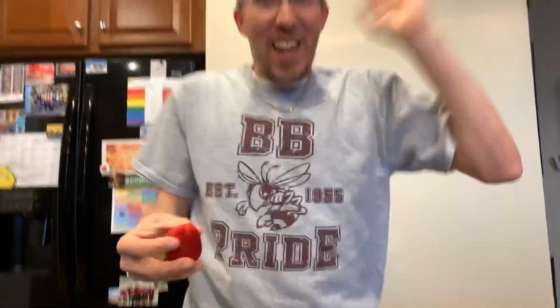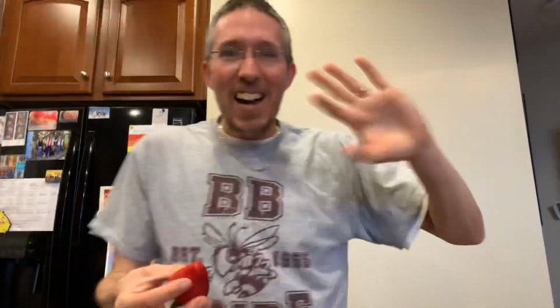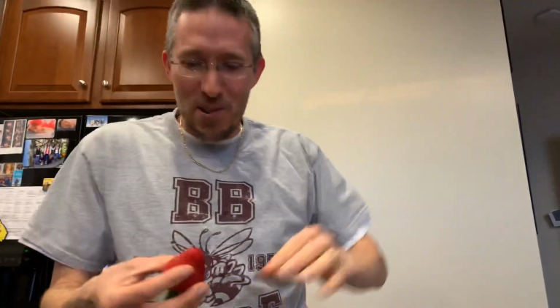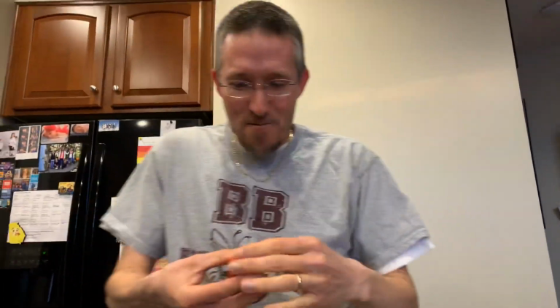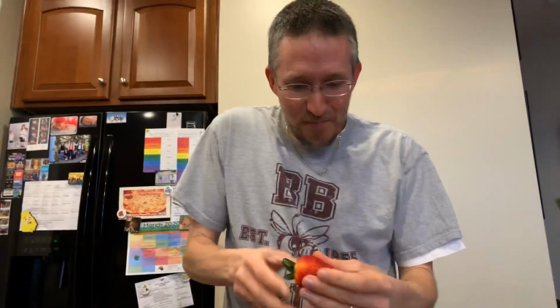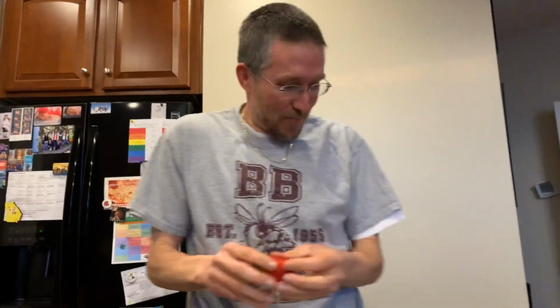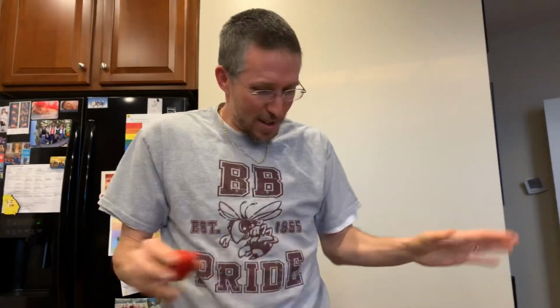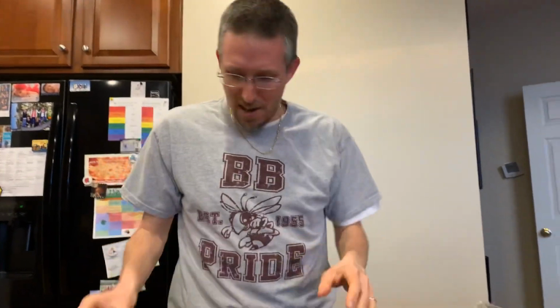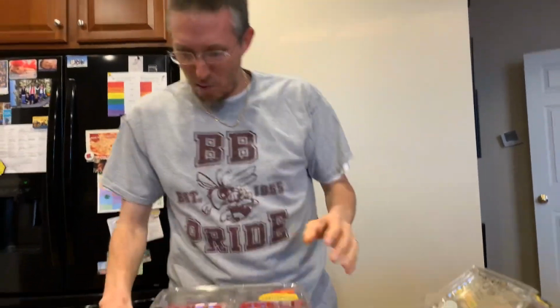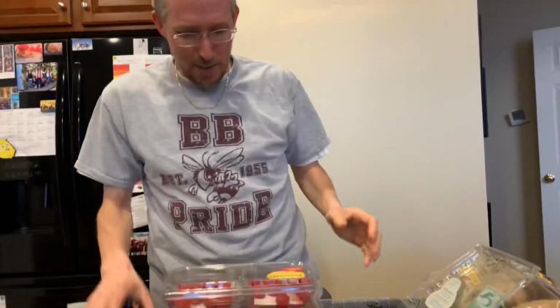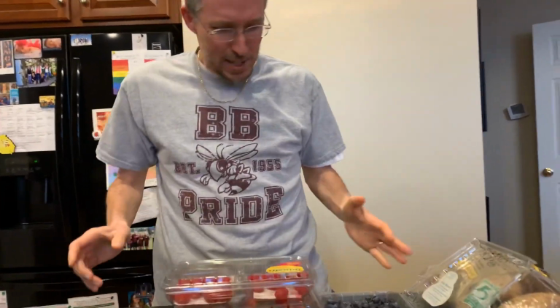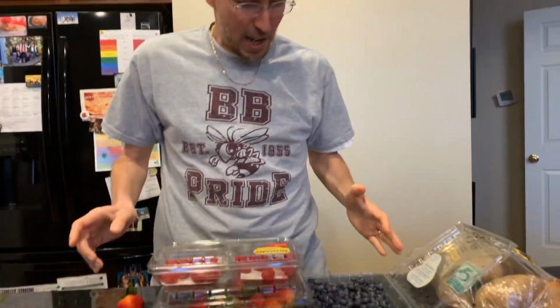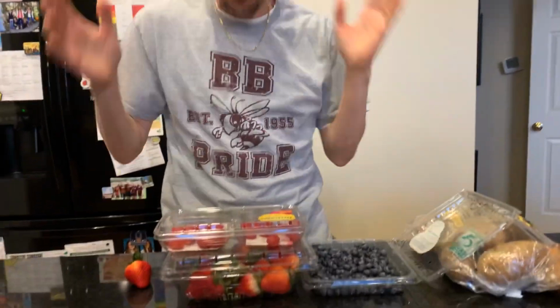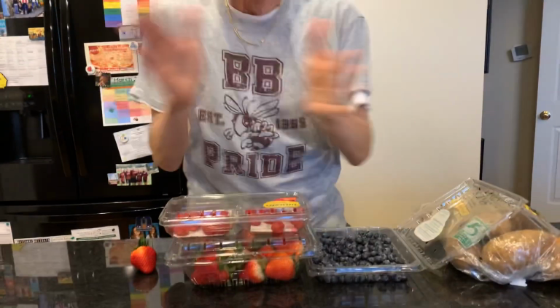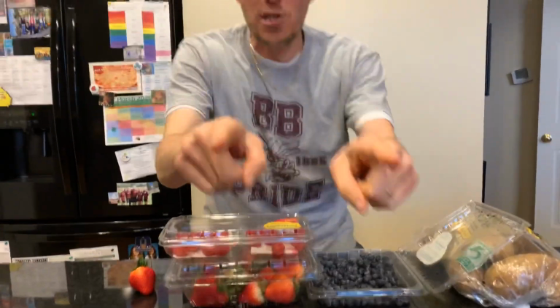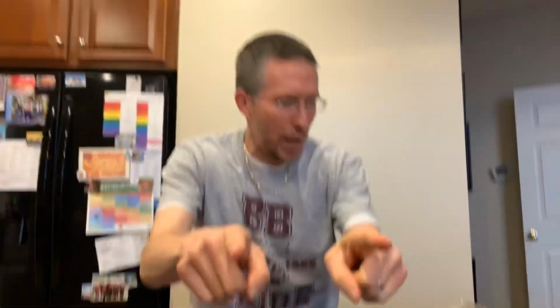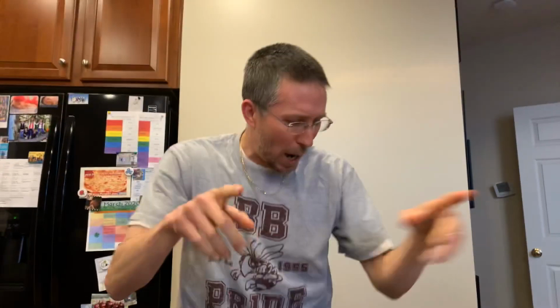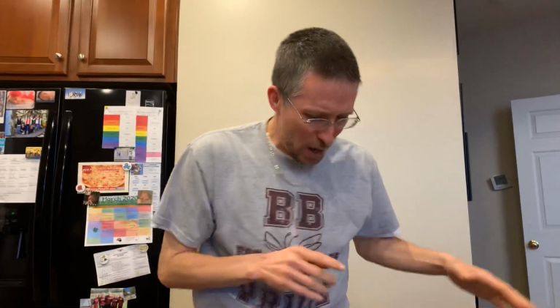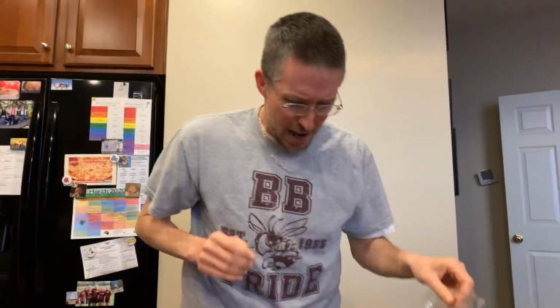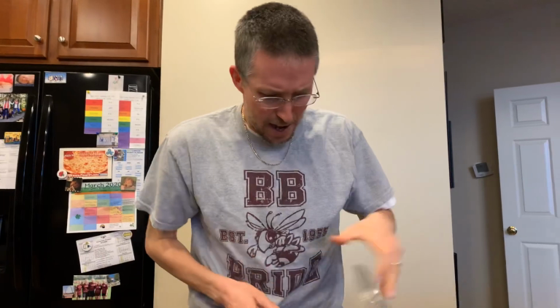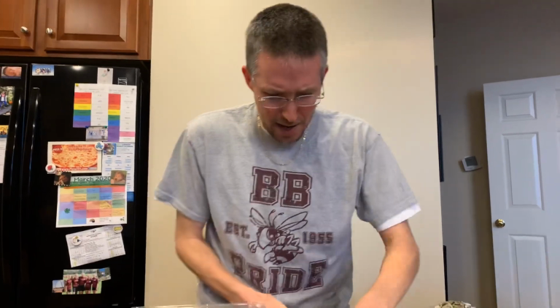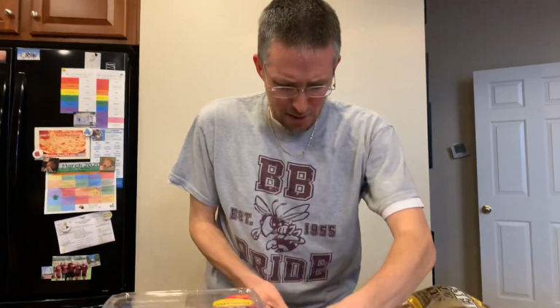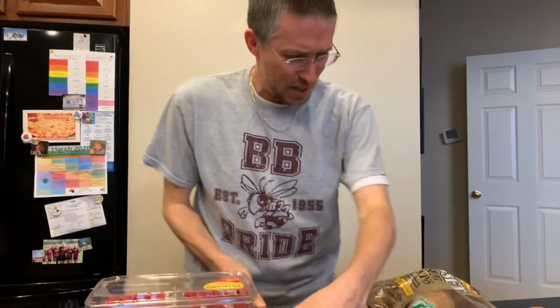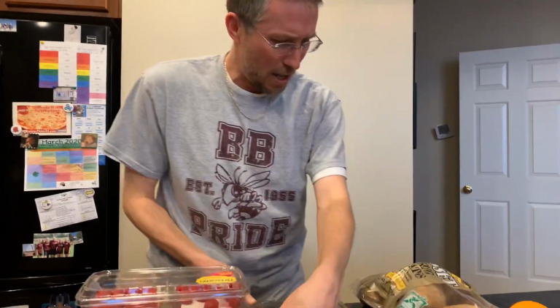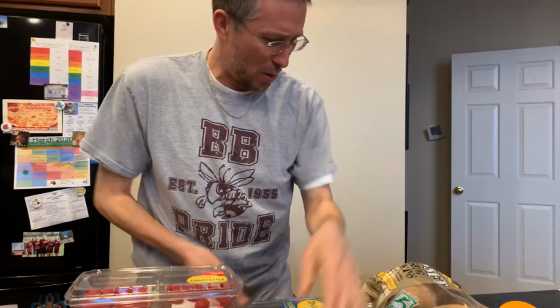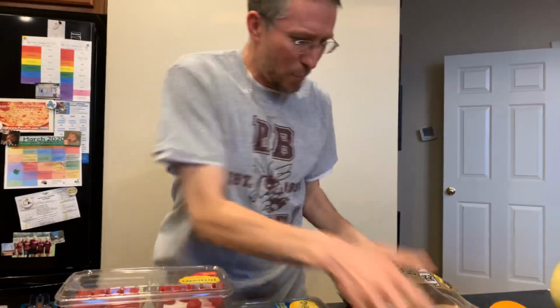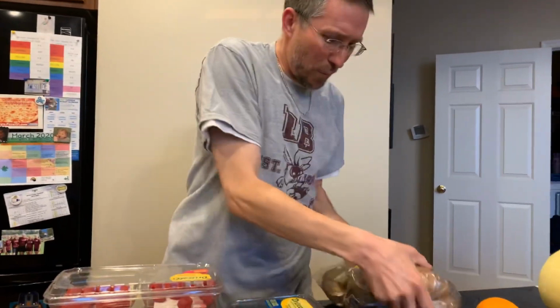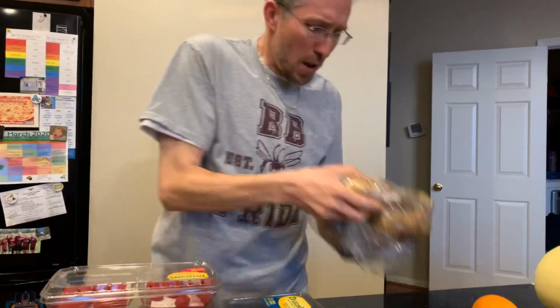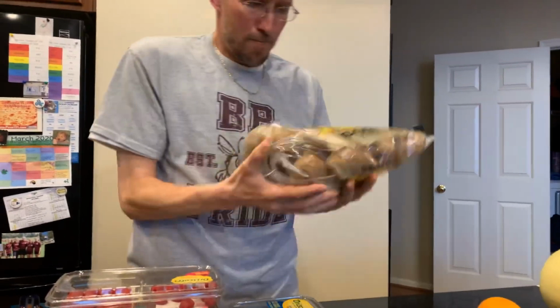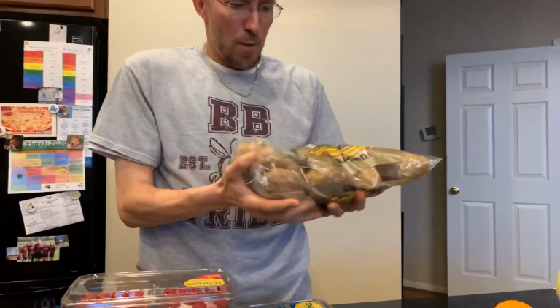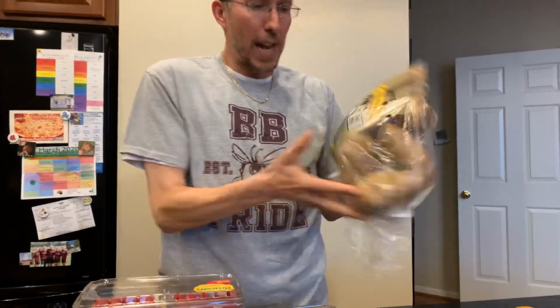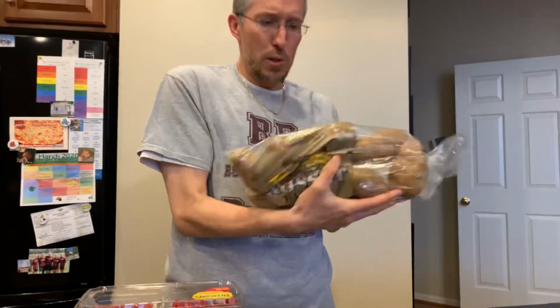Hi everyone! Don't mind me. Let's see here. Yesterday we had a problem — let's close these up real quick. Potatoes.